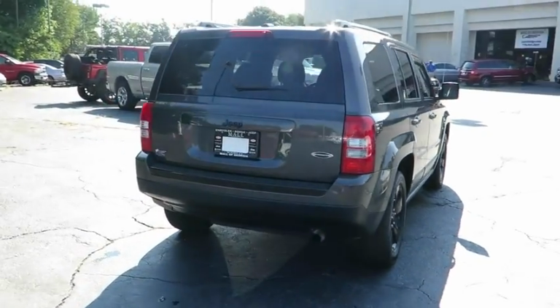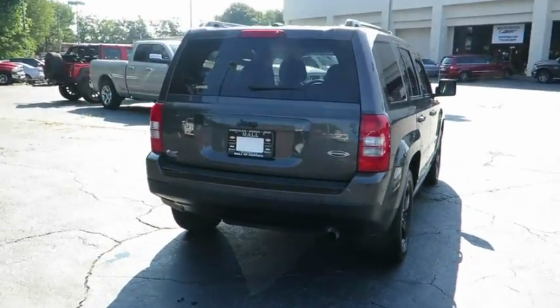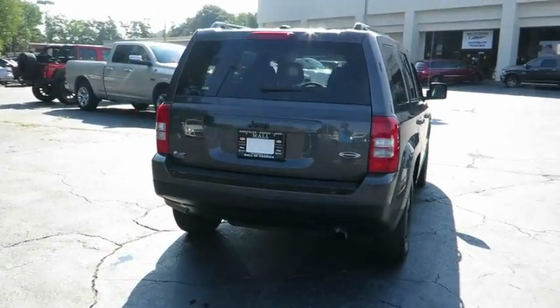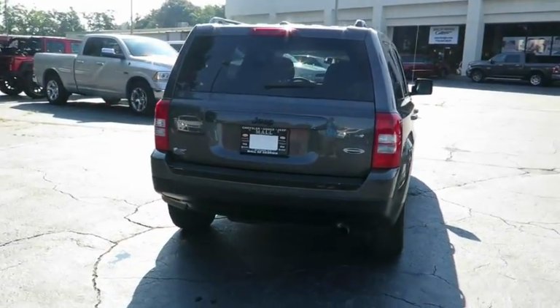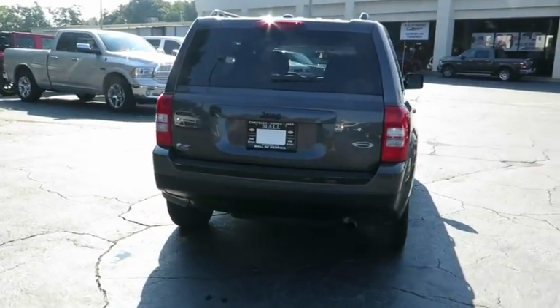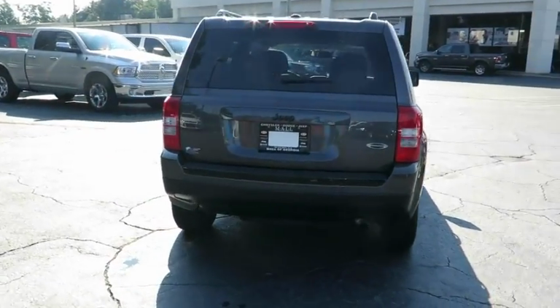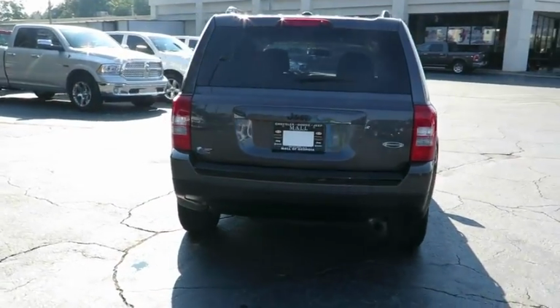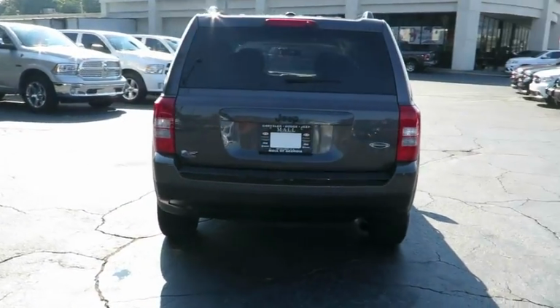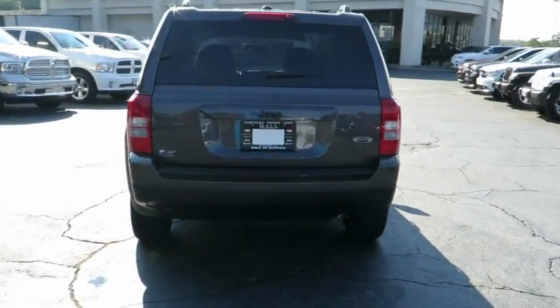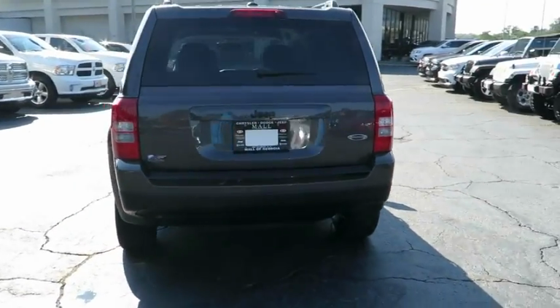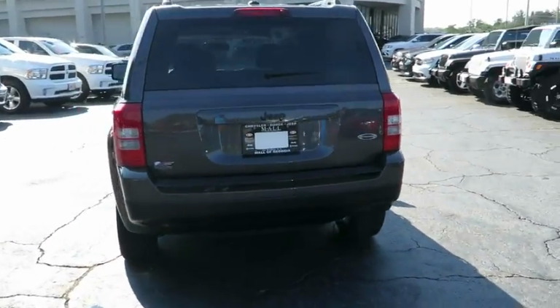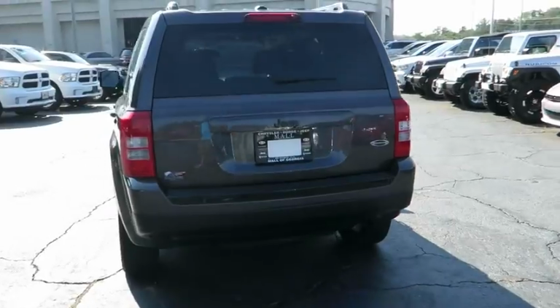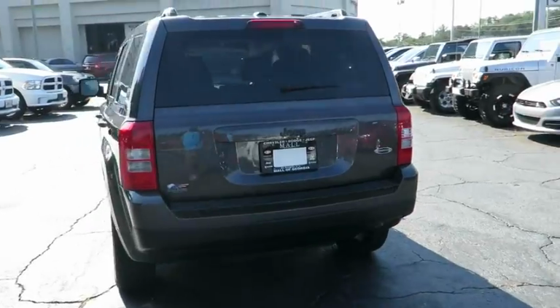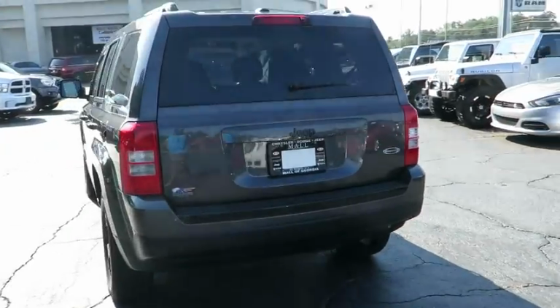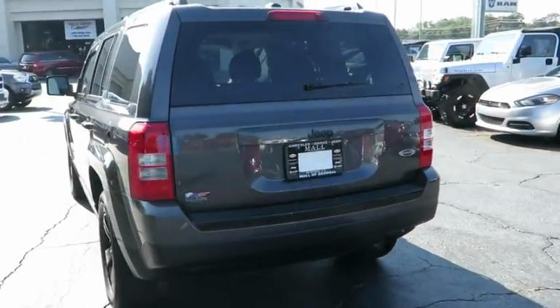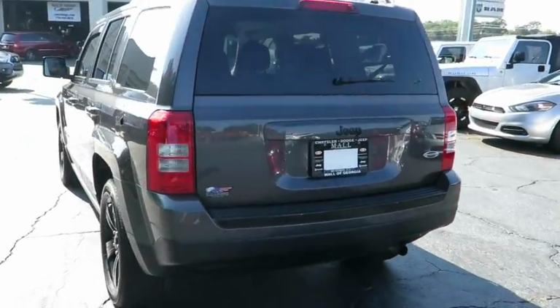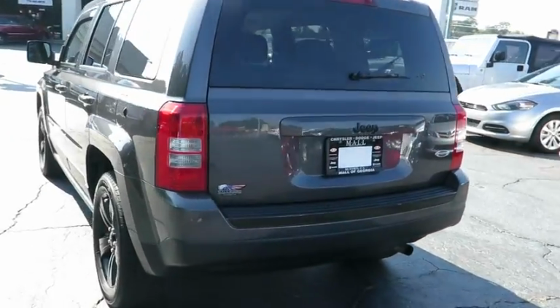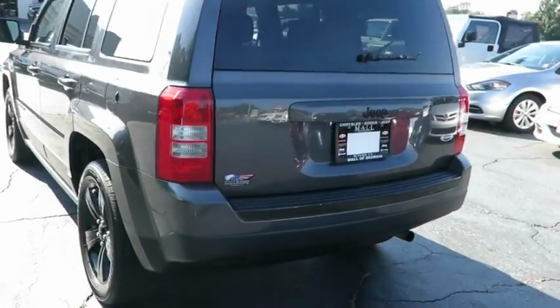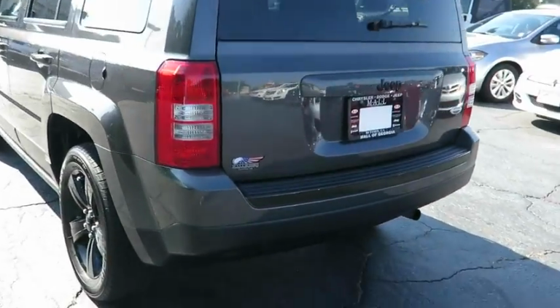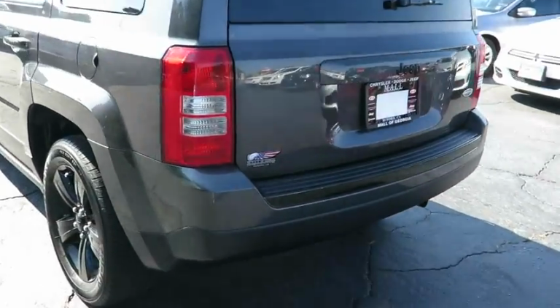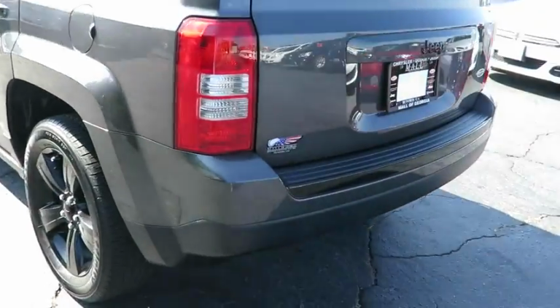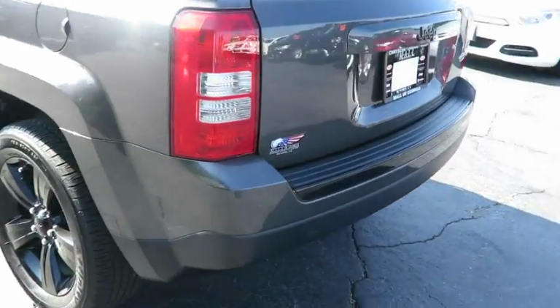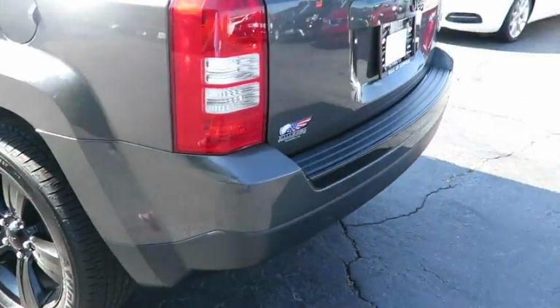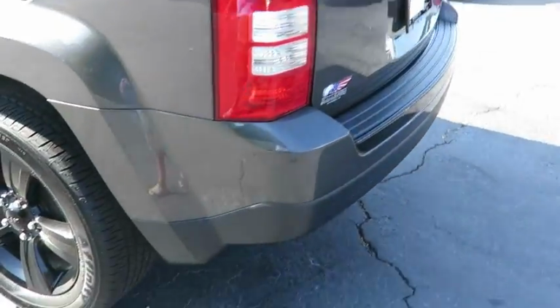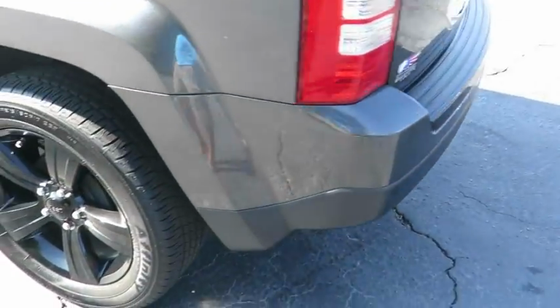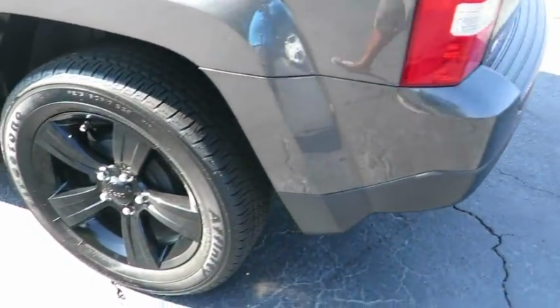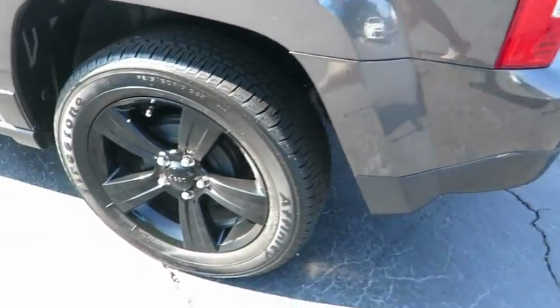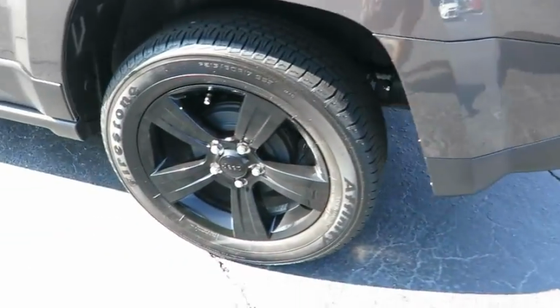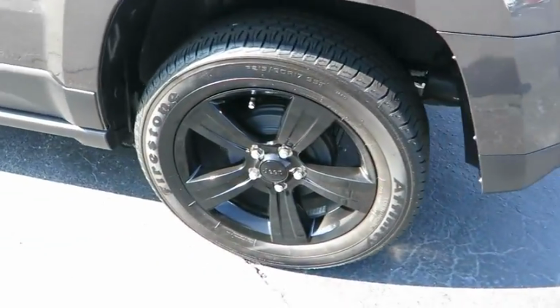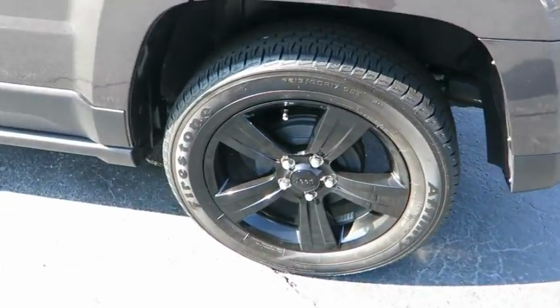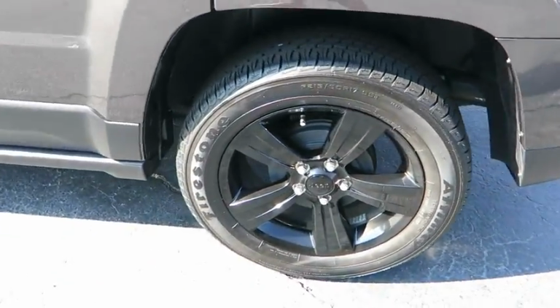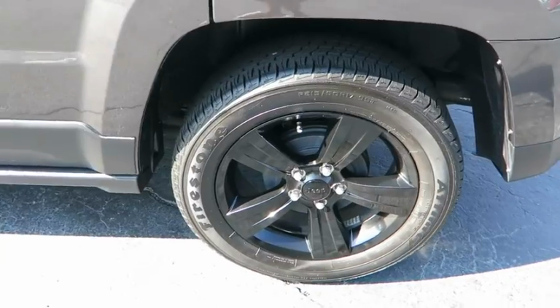Here are some of this vehicle's great options: Bluetooth hands-free group, low tire pressure warning. Your new ride is just a phone call away.